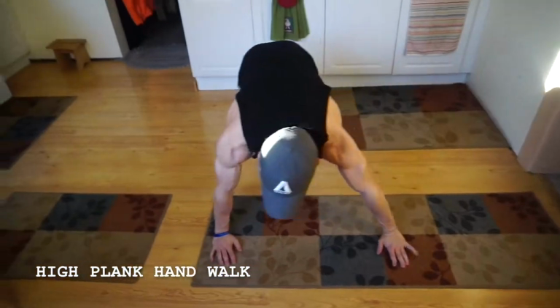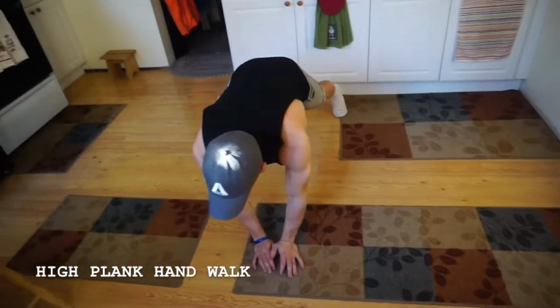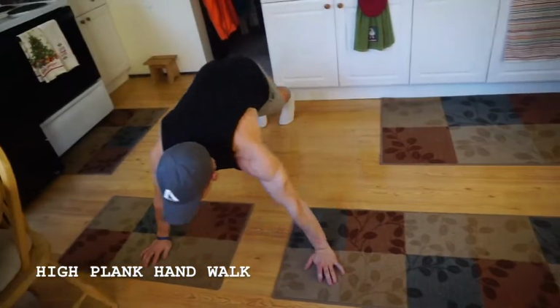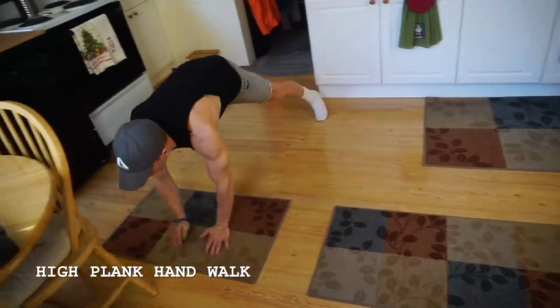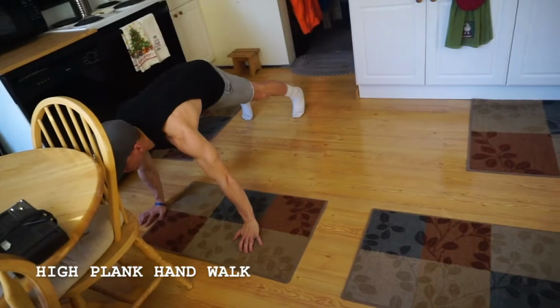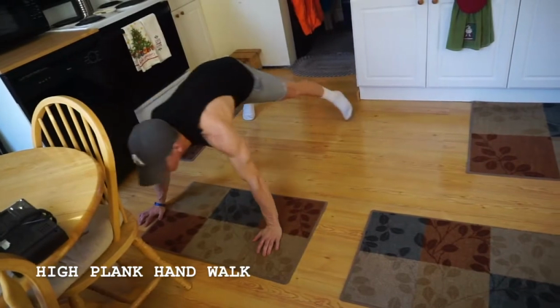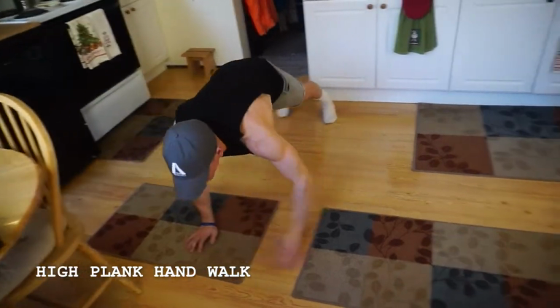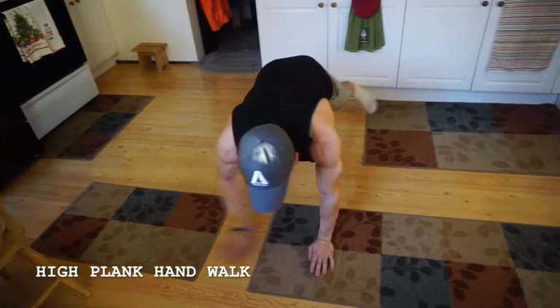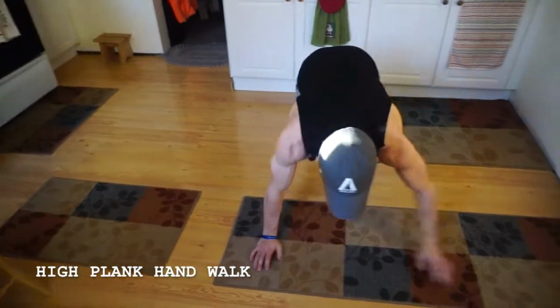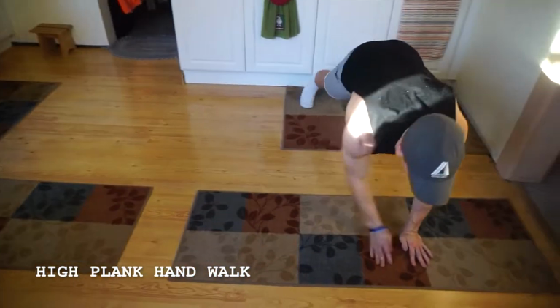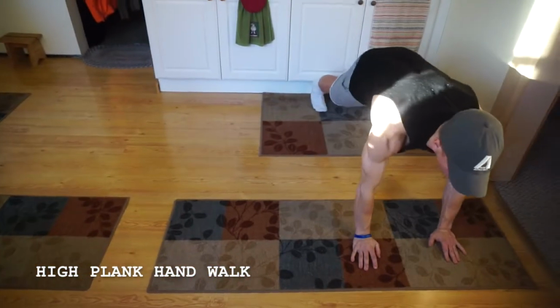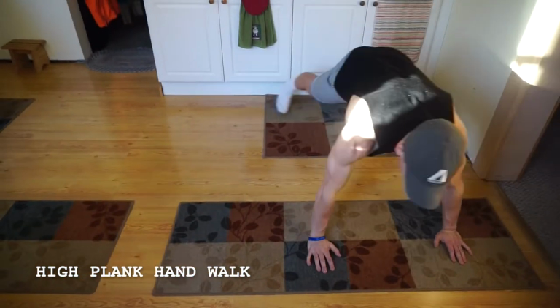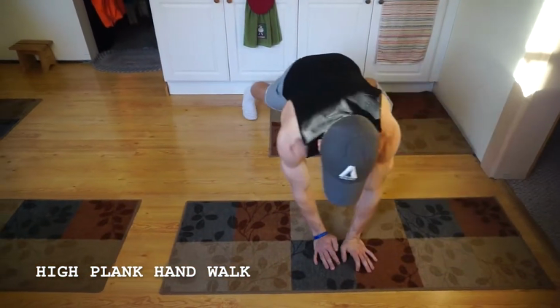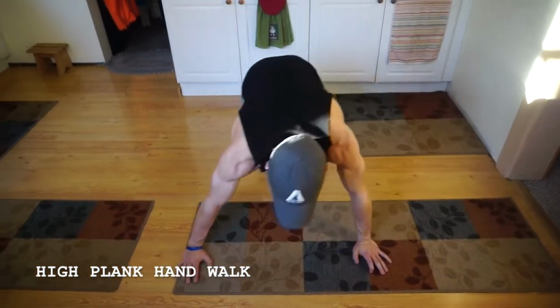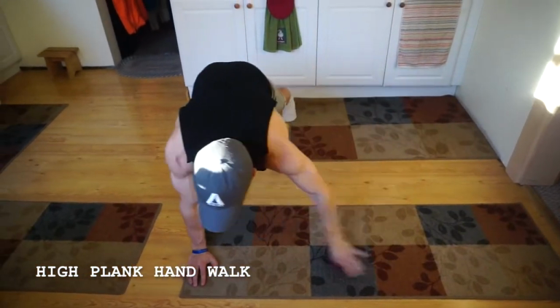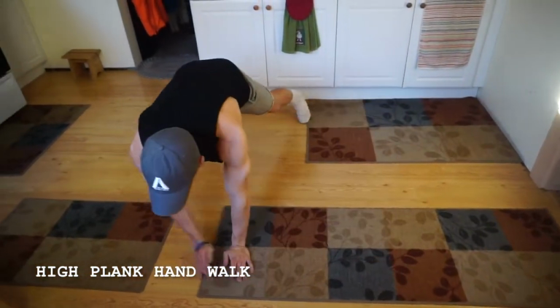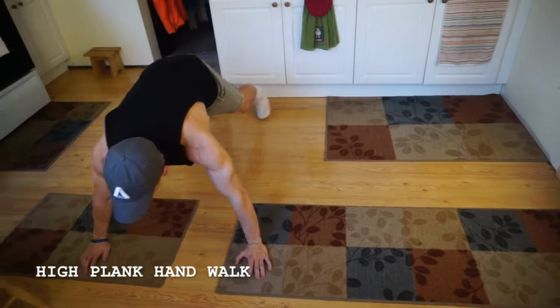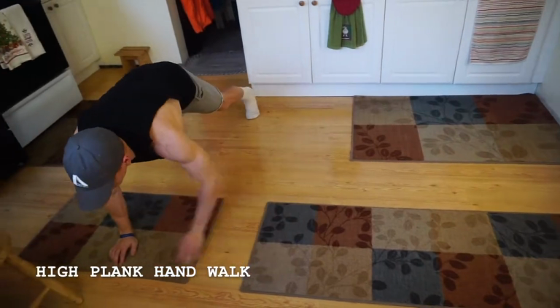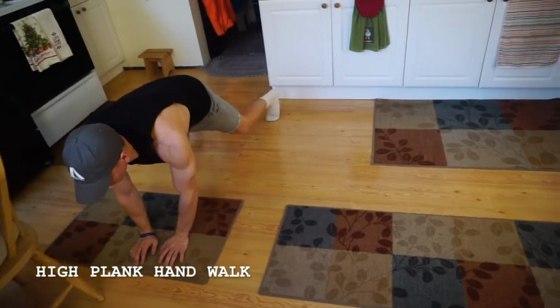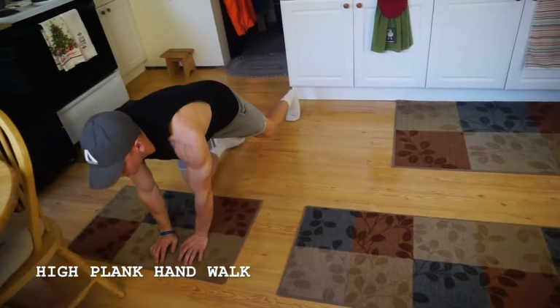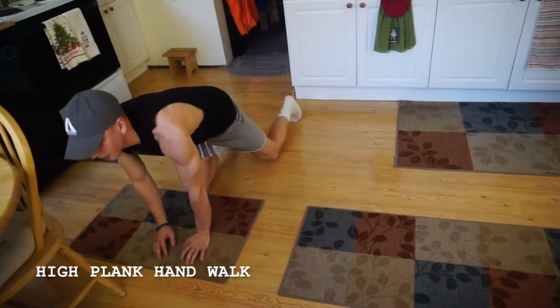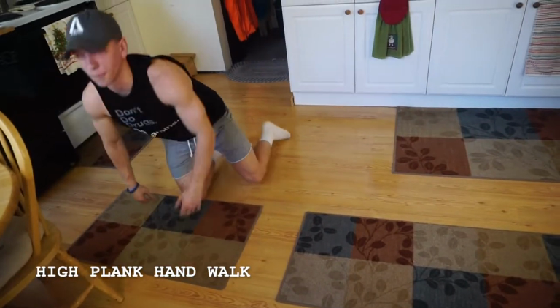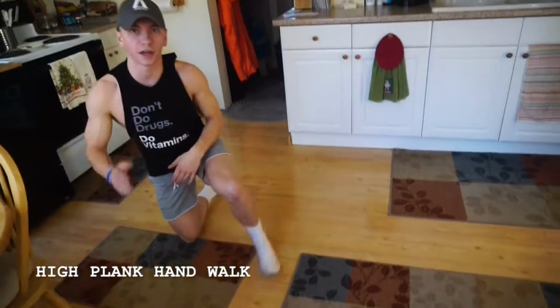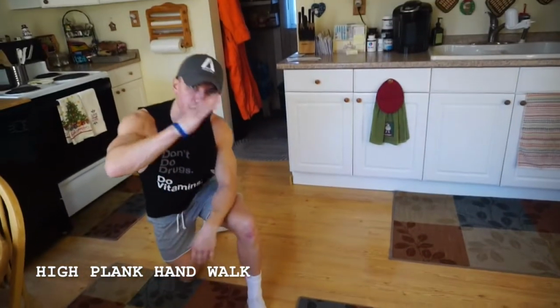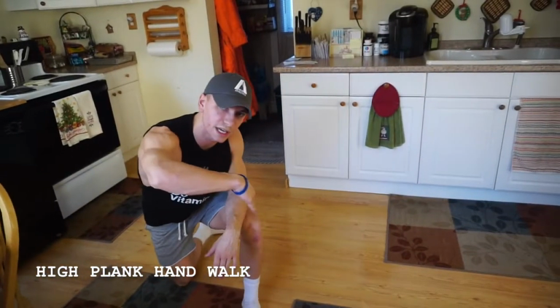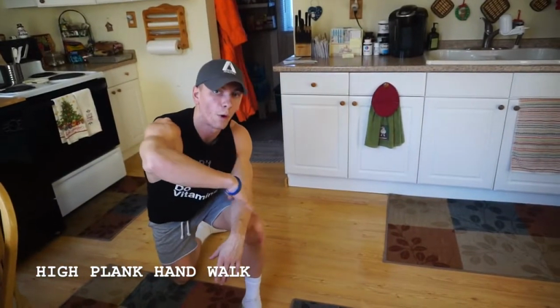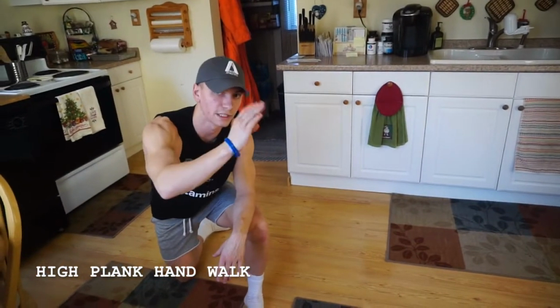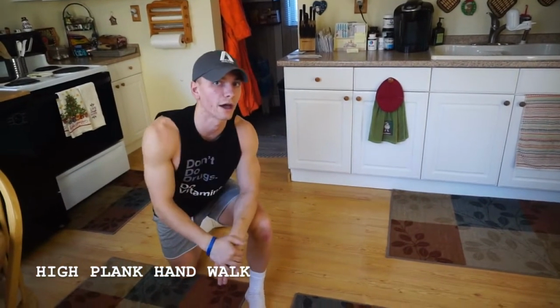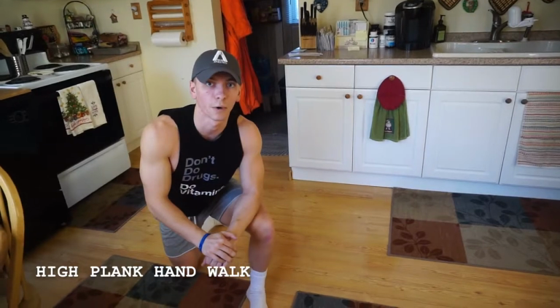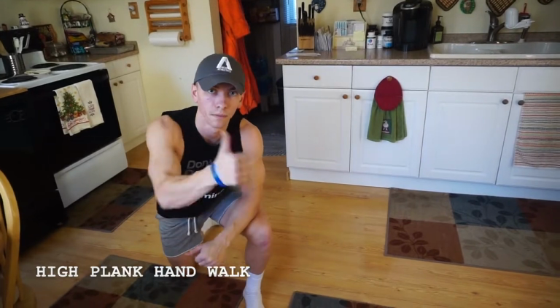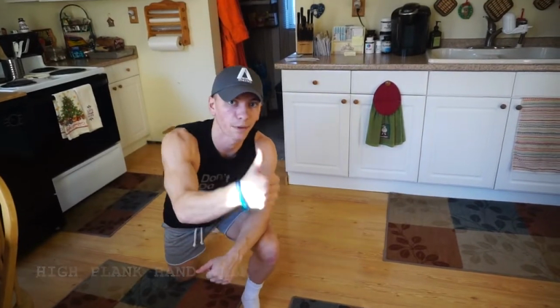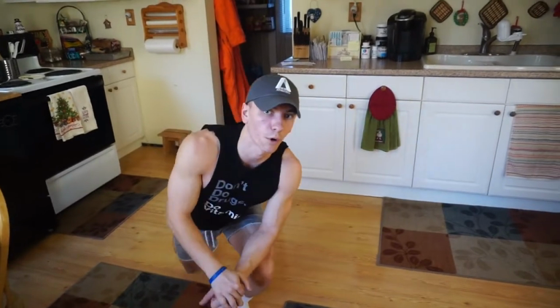You can pick up the pace if you want to, if you feel comfortable, otherwise slow it down and get used to the form. But make sure you're not letting those hips dip or get too high up — high plank hand walk.